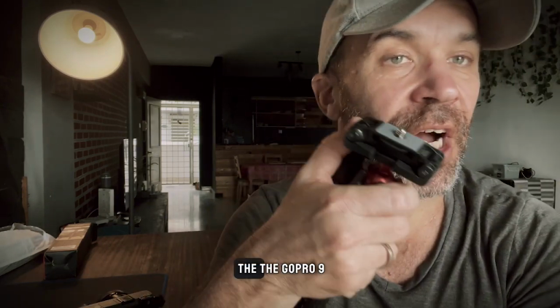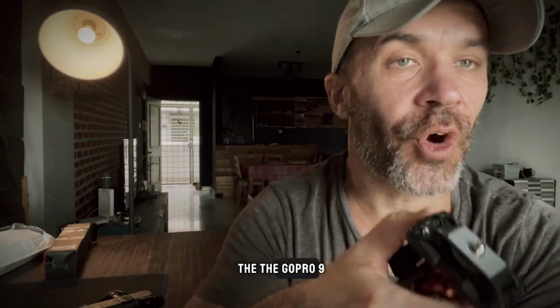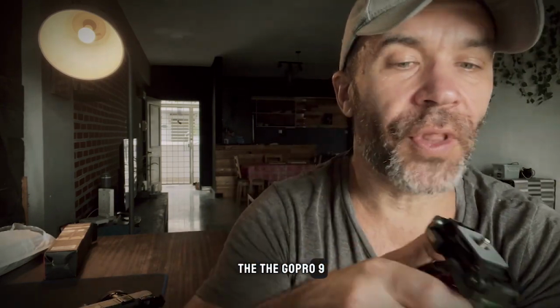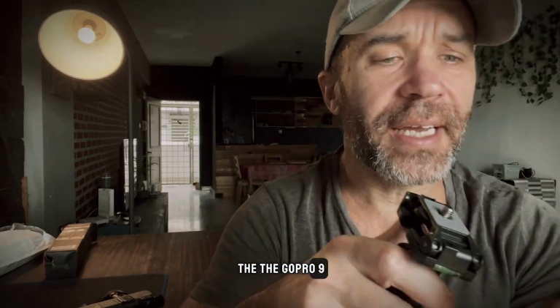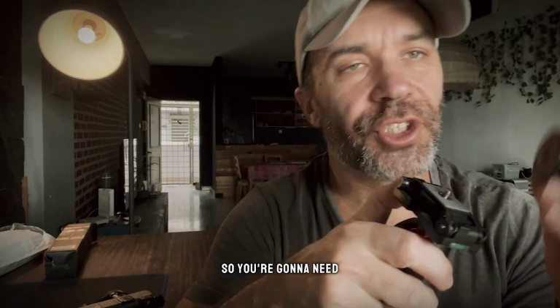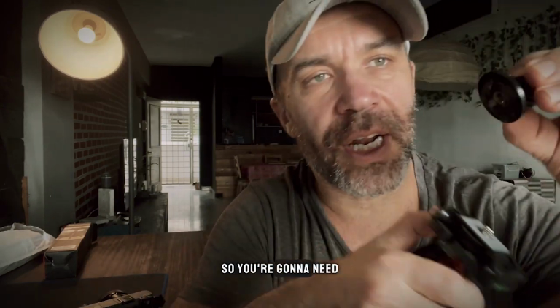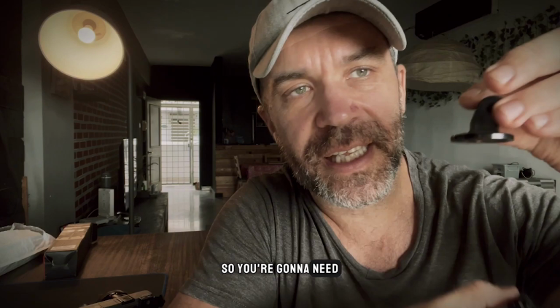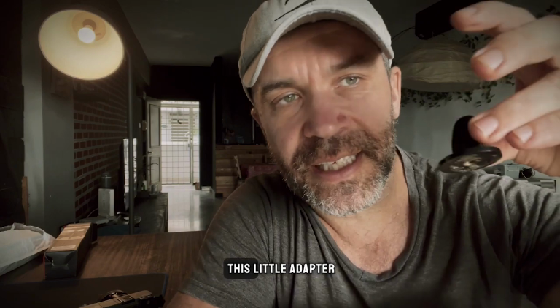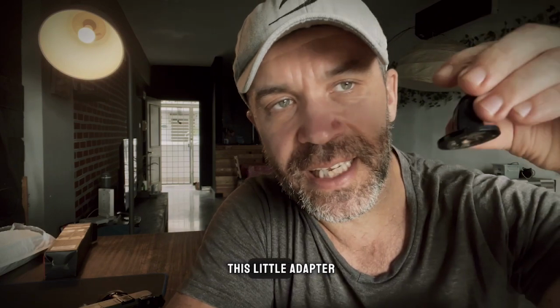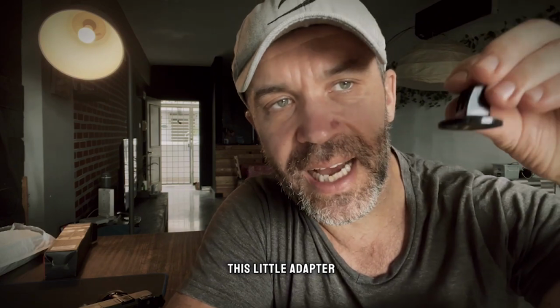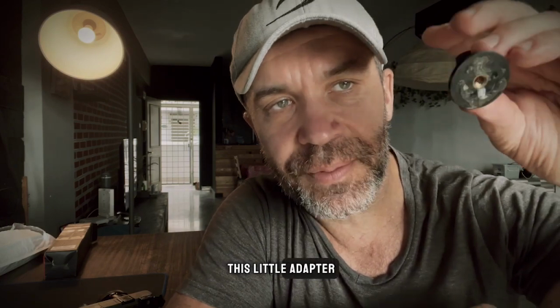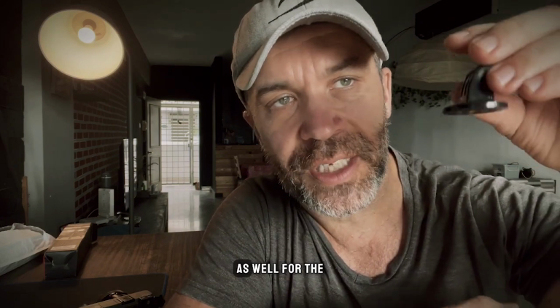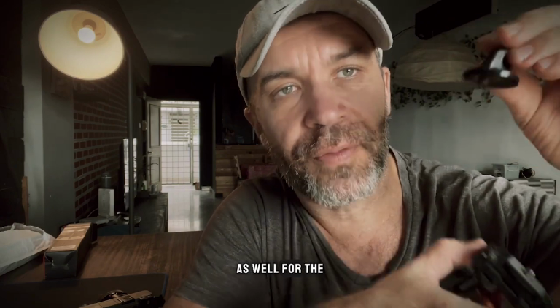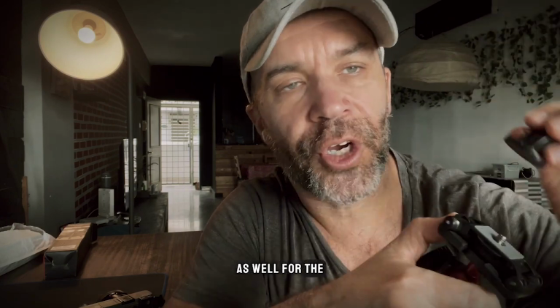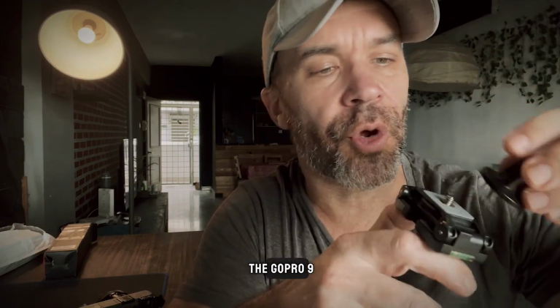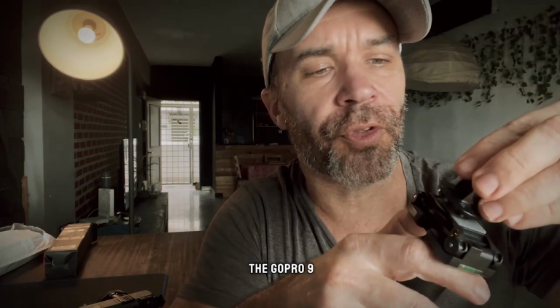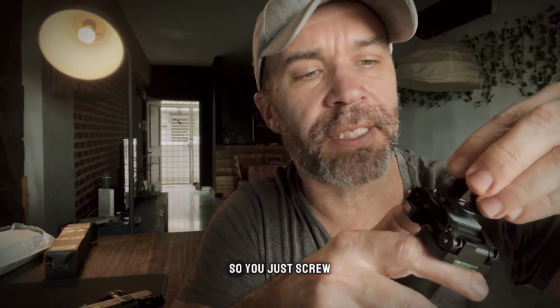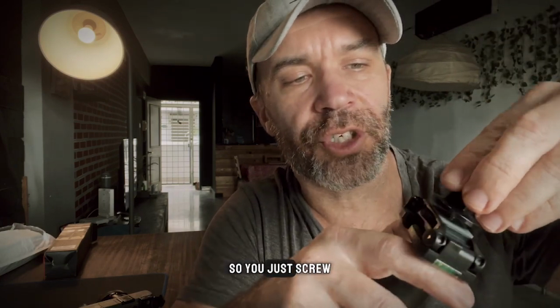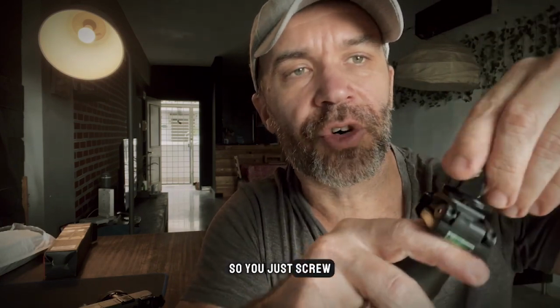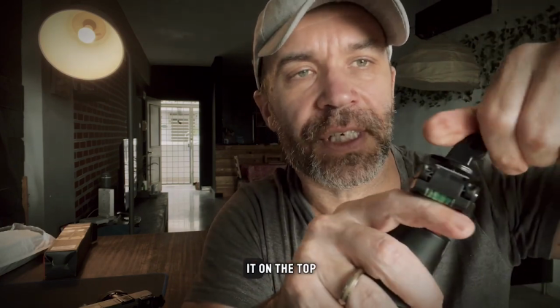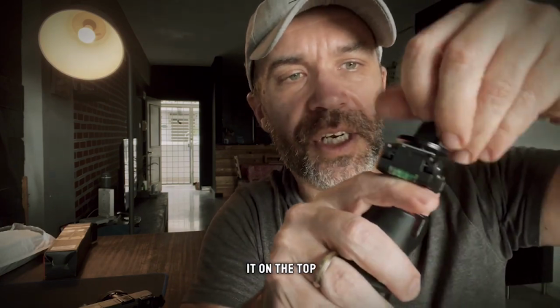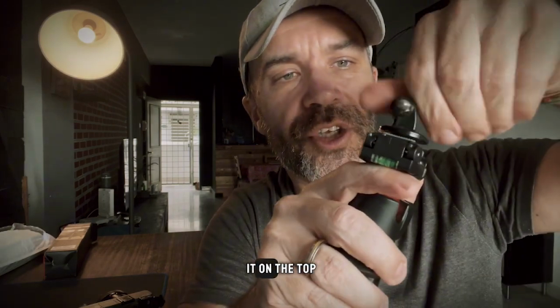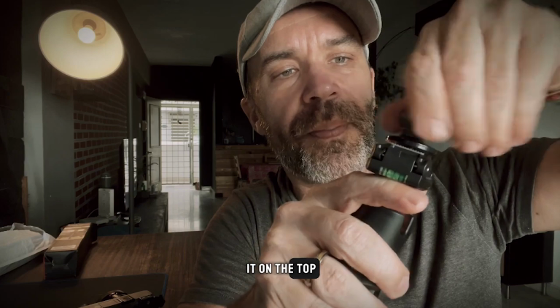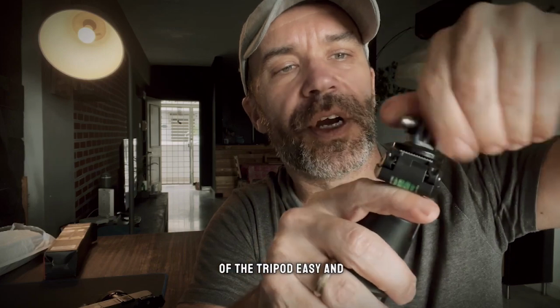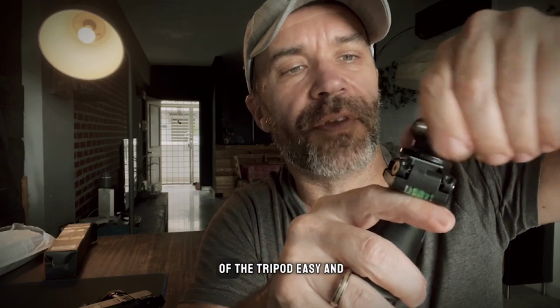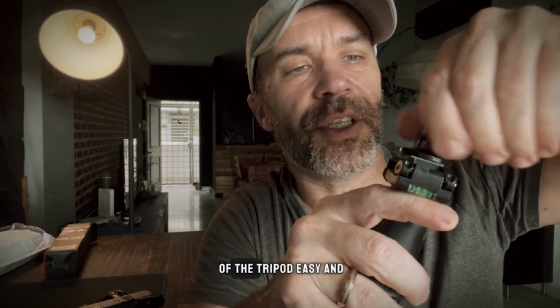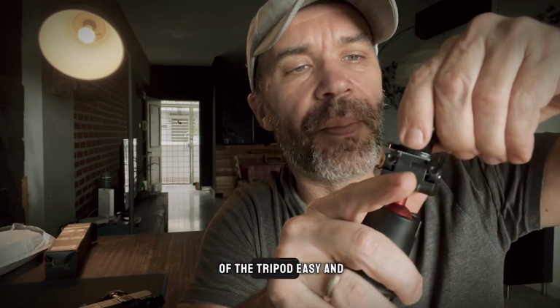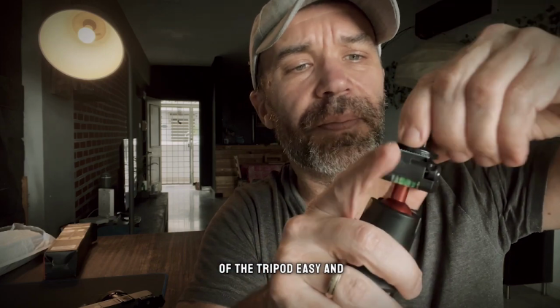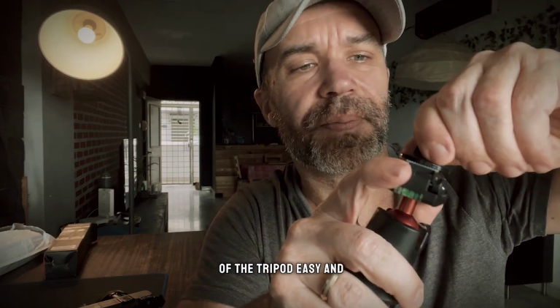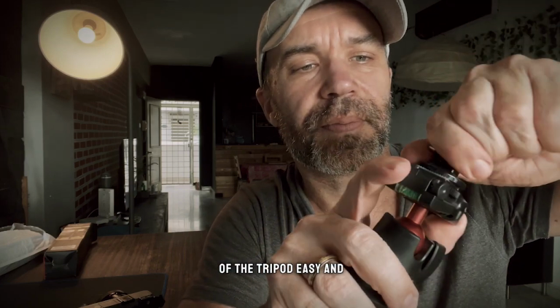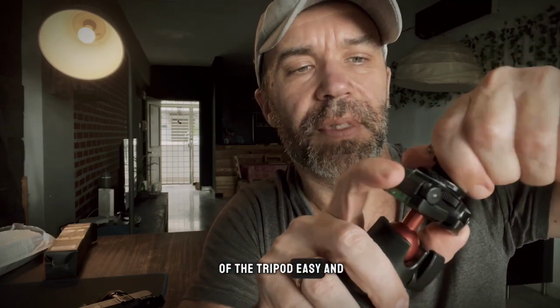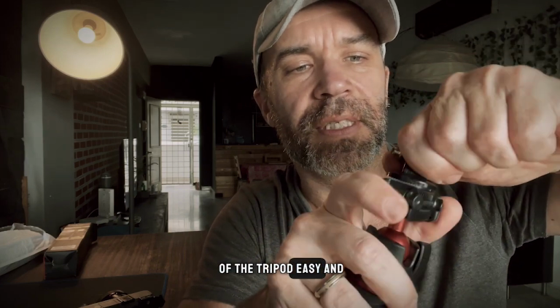Let's start with the GoPro 9. You're gonna need this little adapter for the GoPro 9 — you just screw it on the top of the tripod. Easy.